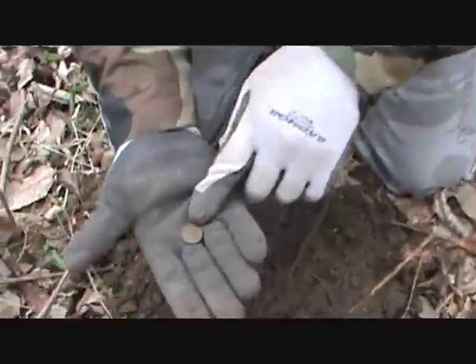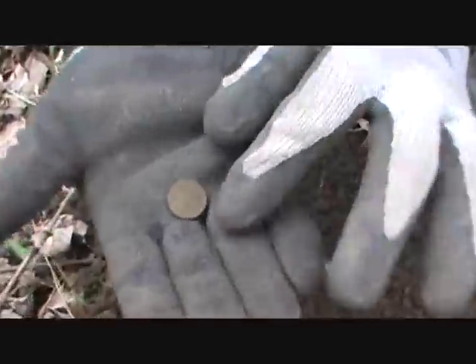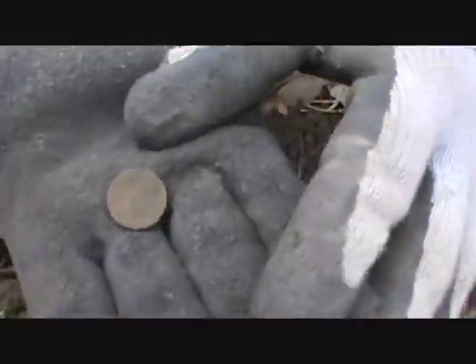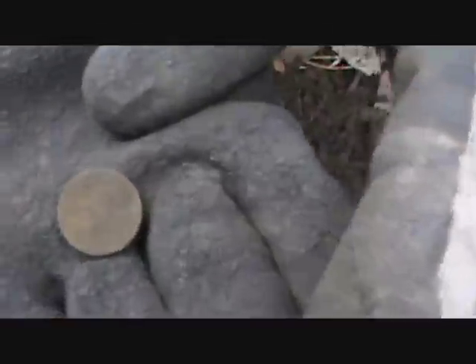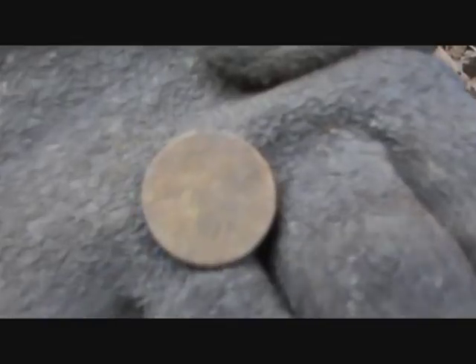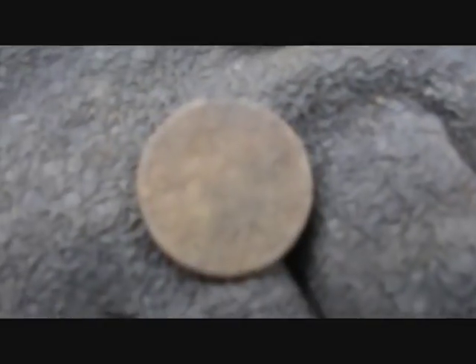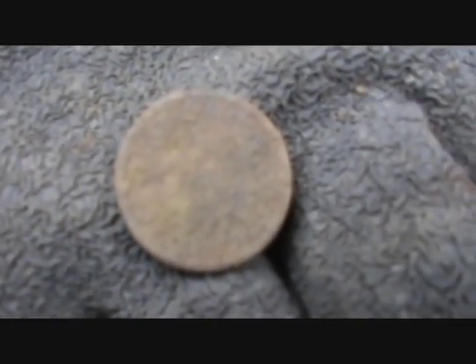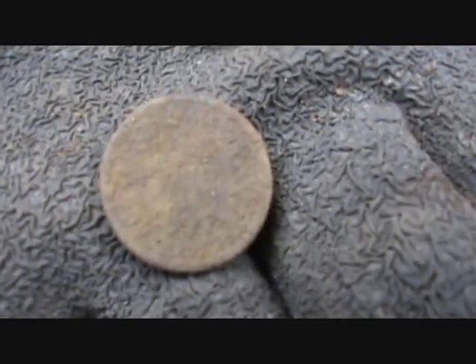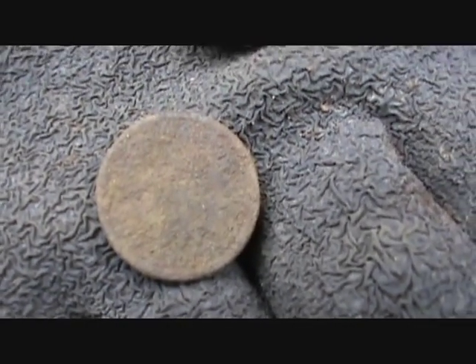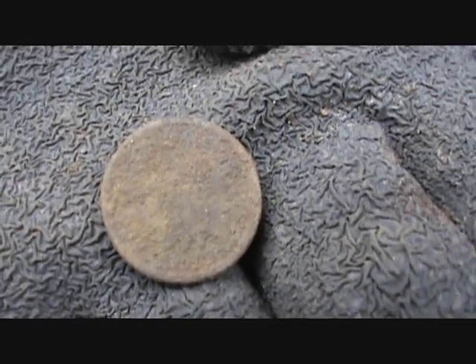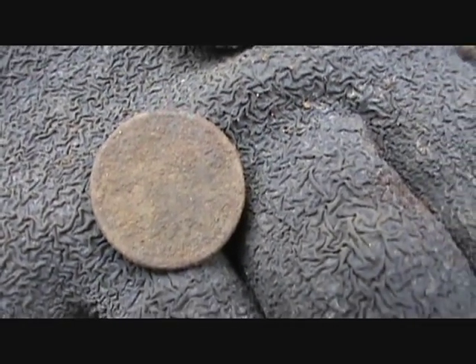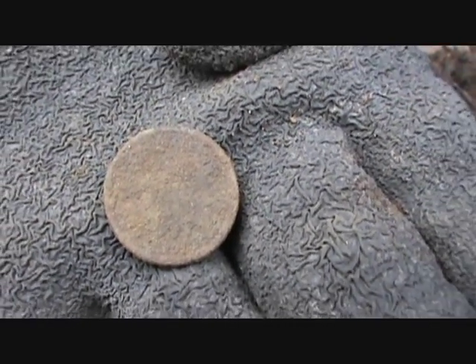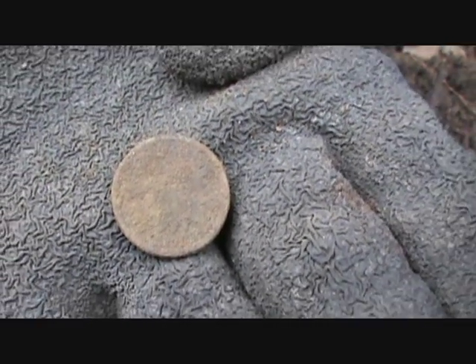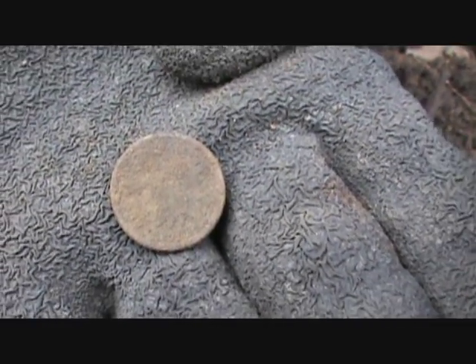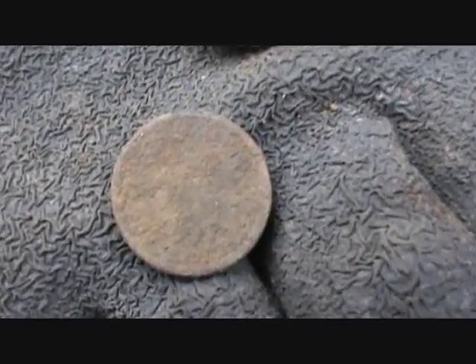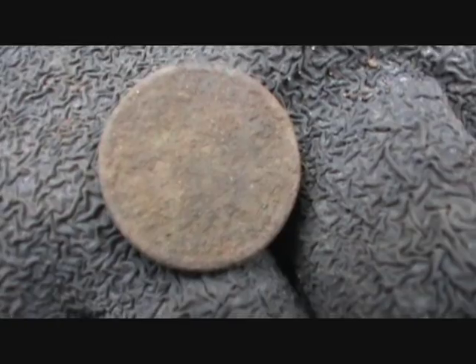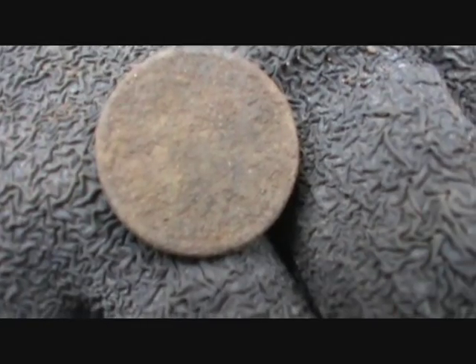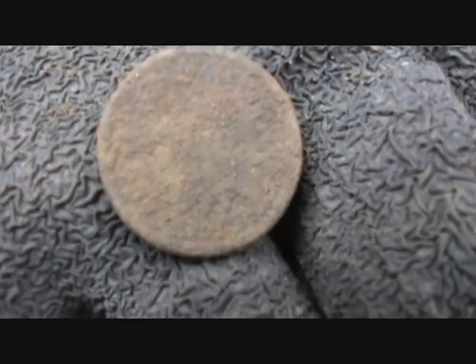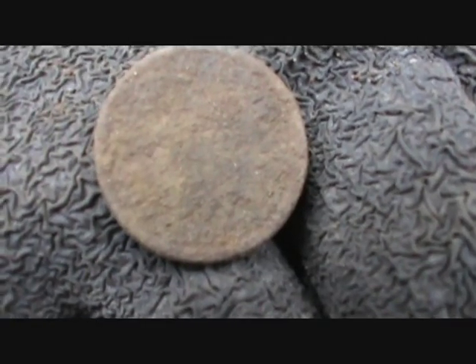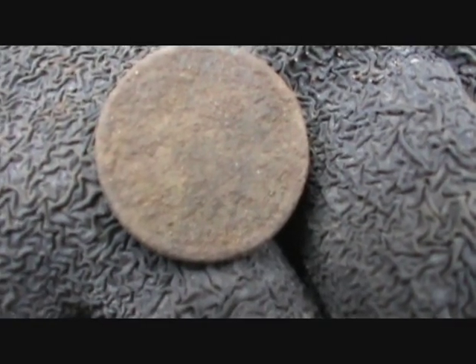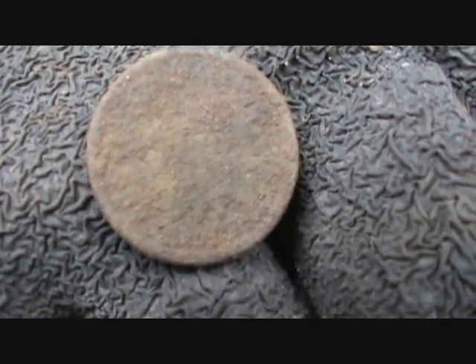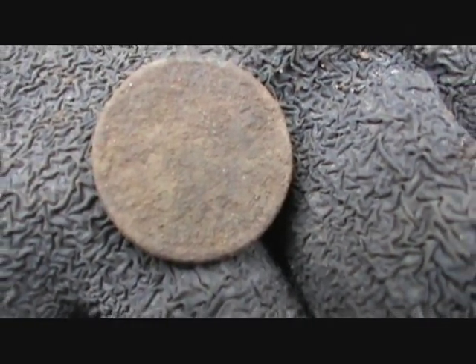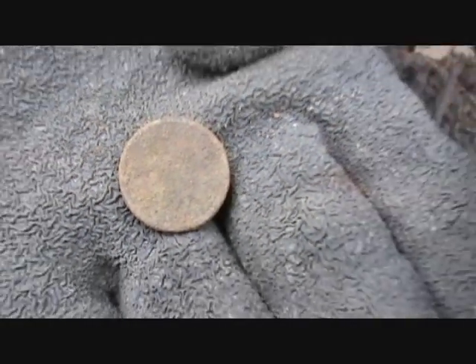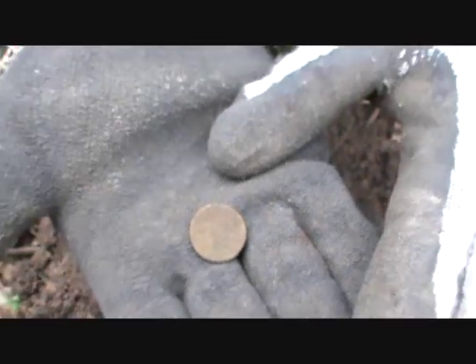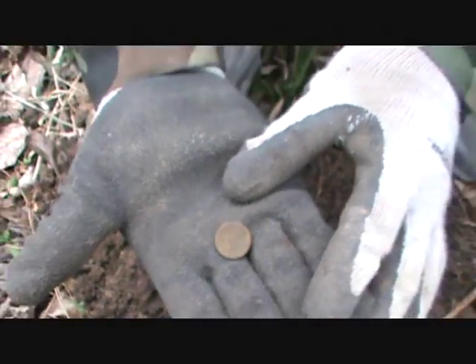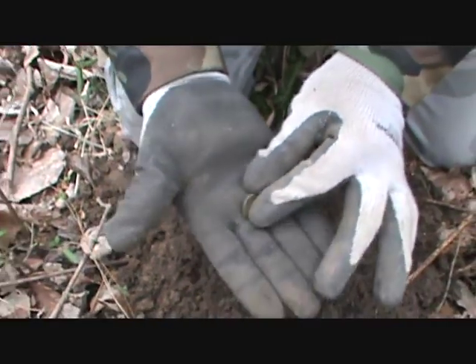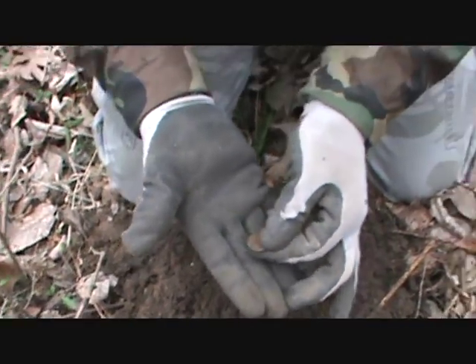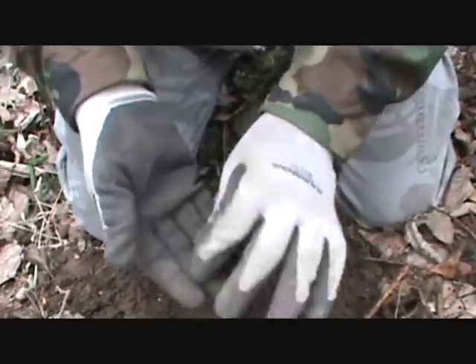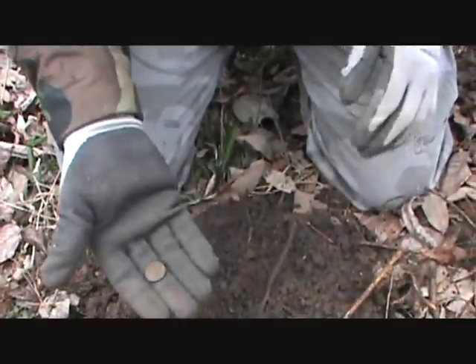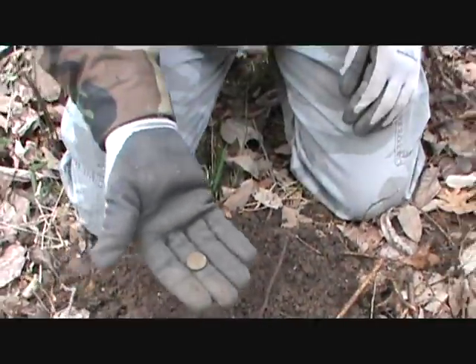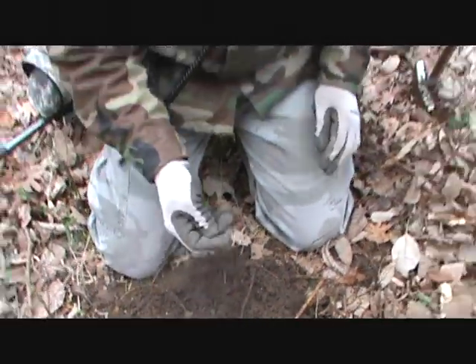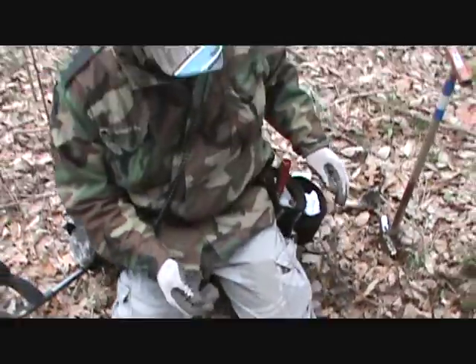A little close up — you can see the feathers of the Indian head. Looks like a date of something-o-something, so 1900s. That's a great find. Good job.